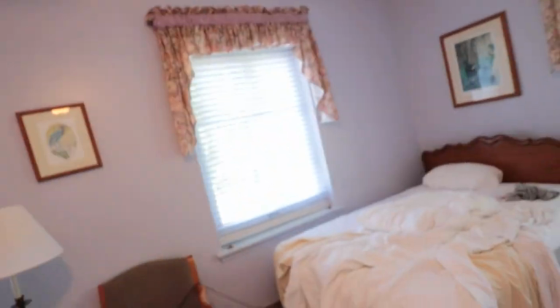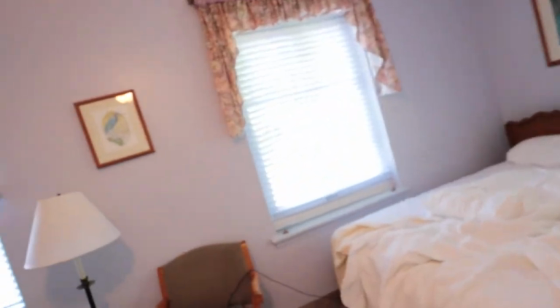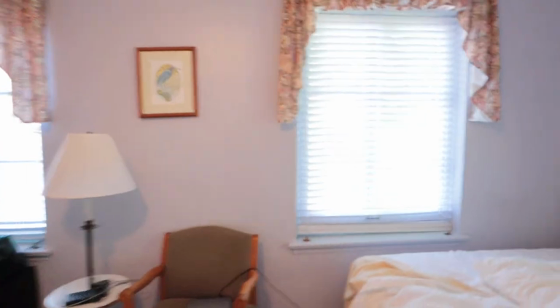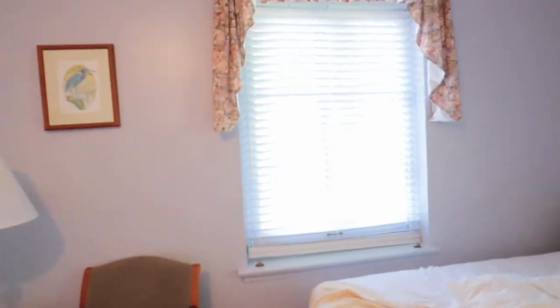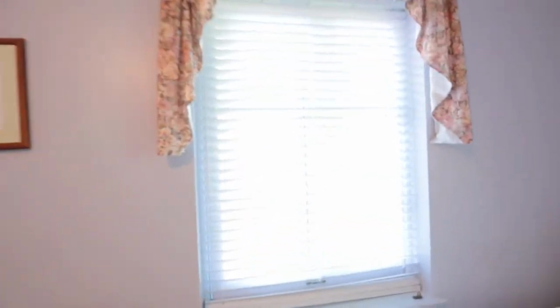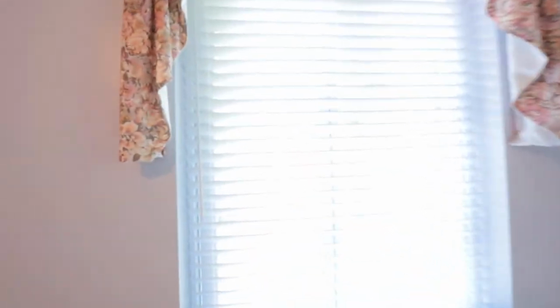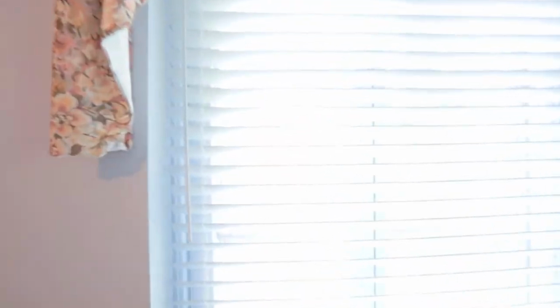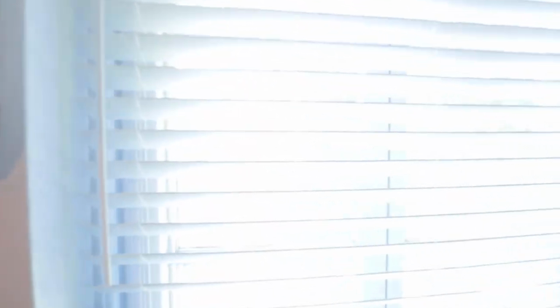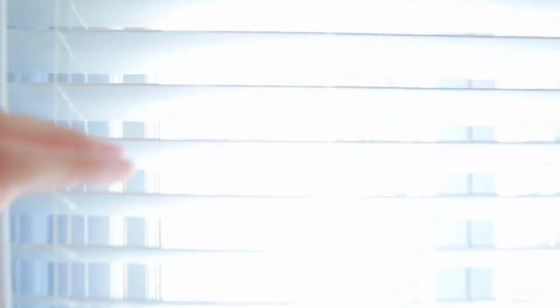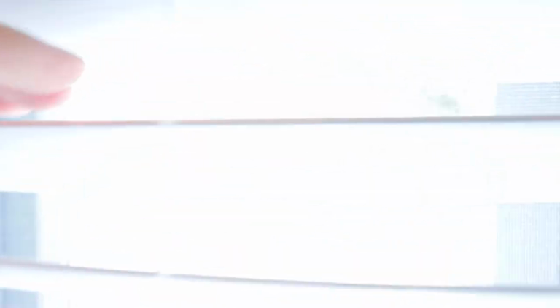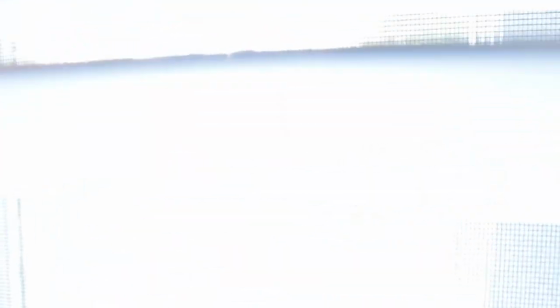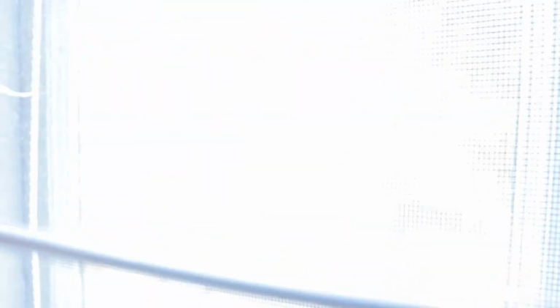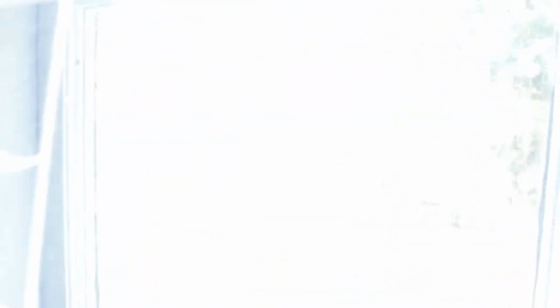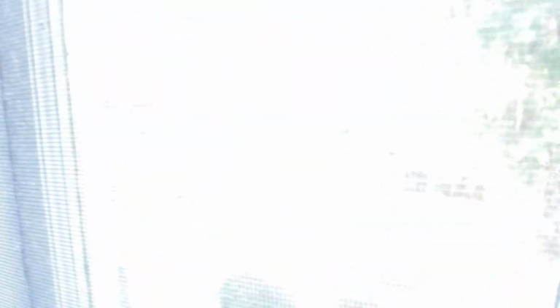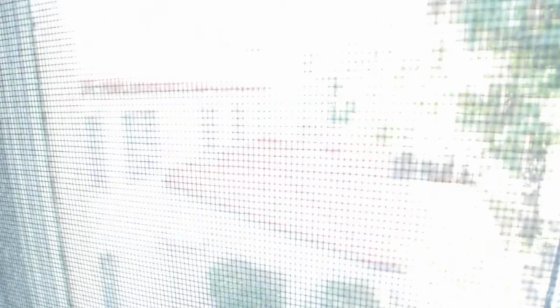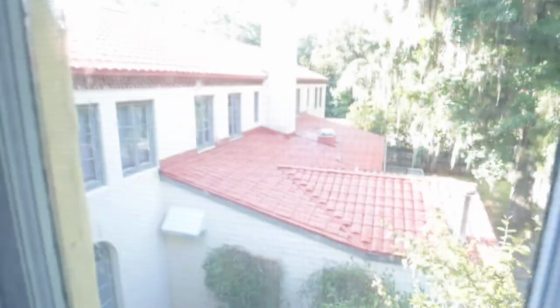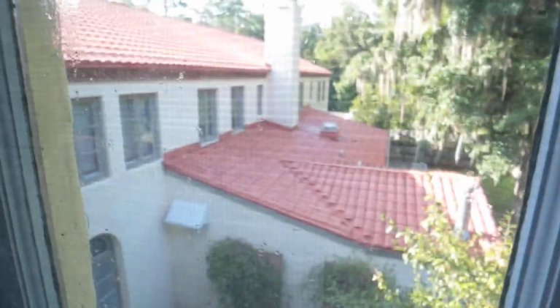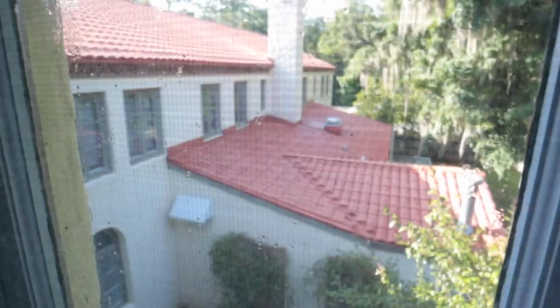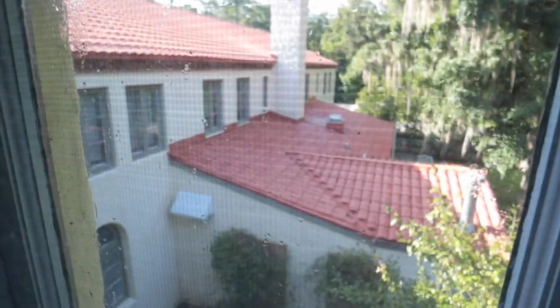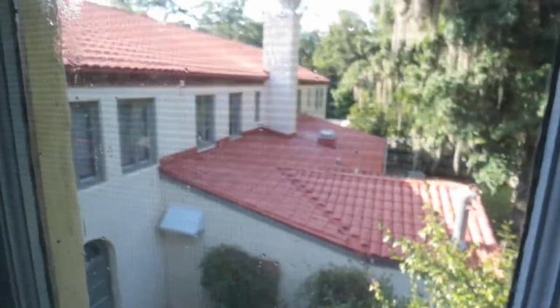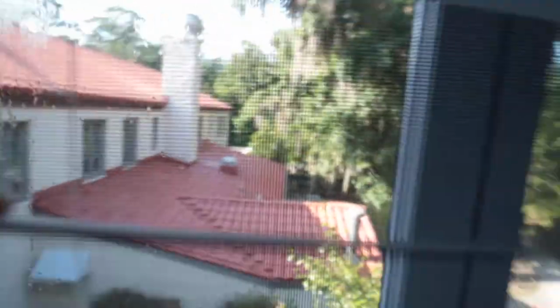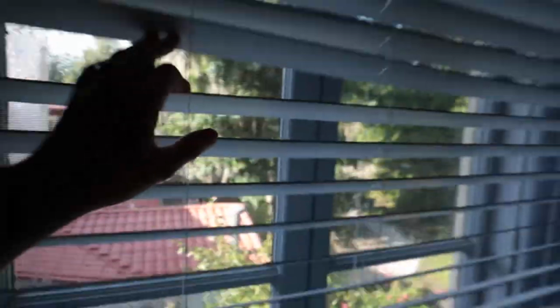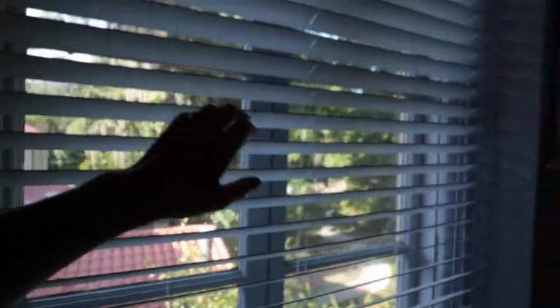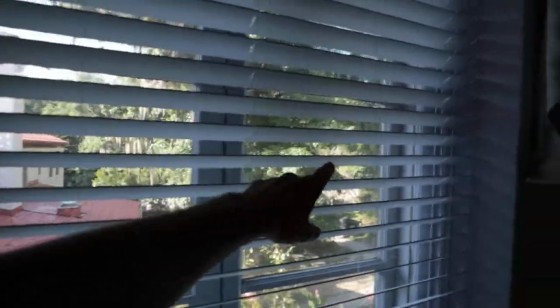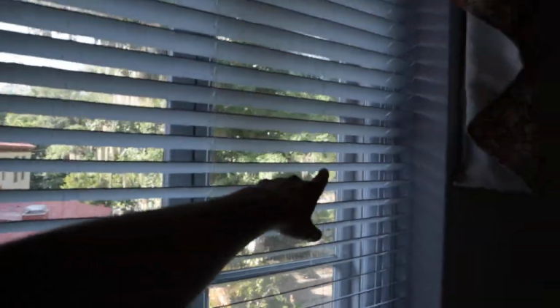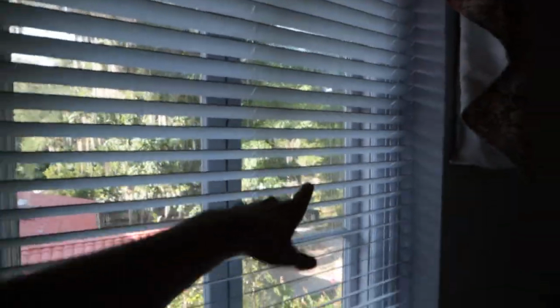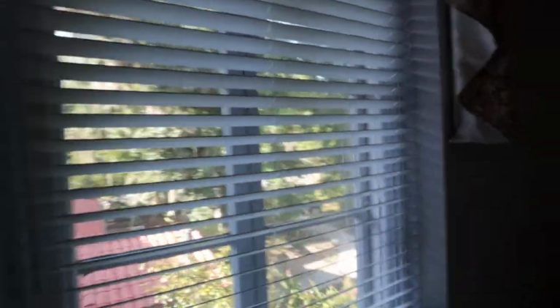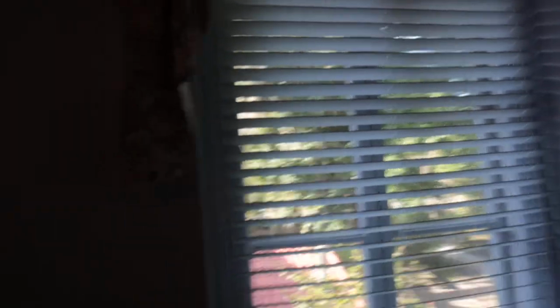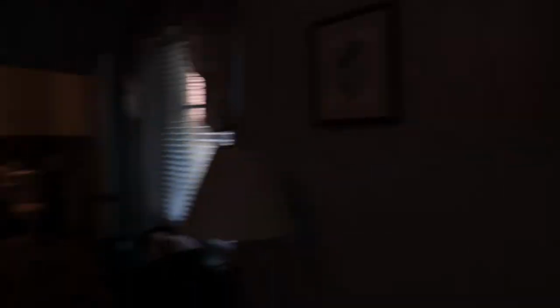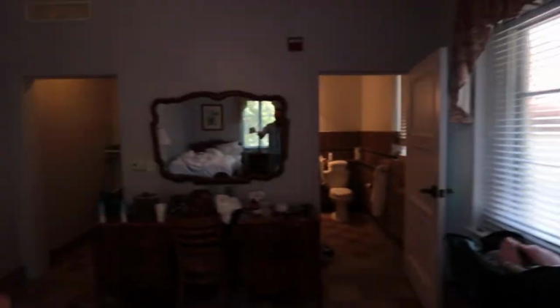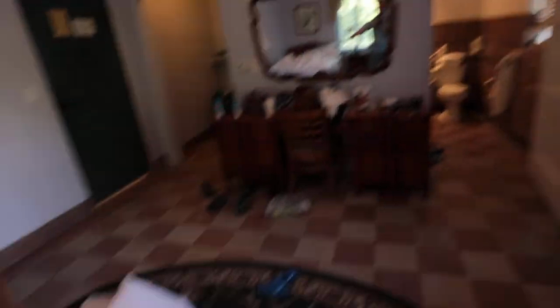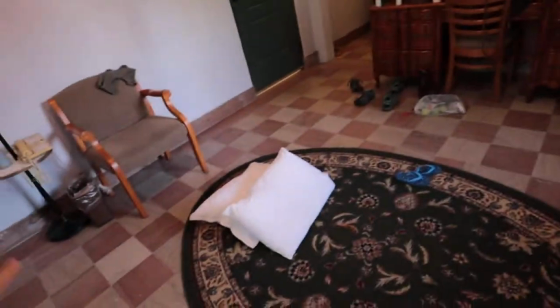Looking out the window you can see the roofing tiles, which is super cool since it's that Mediterranean style. The spring is out that way, which is super nice.